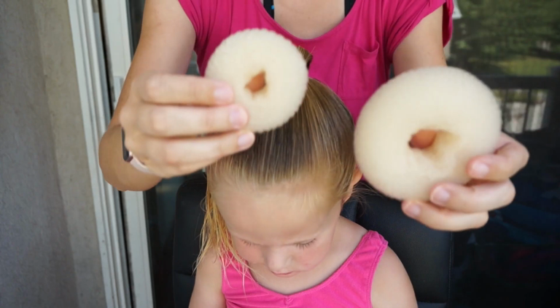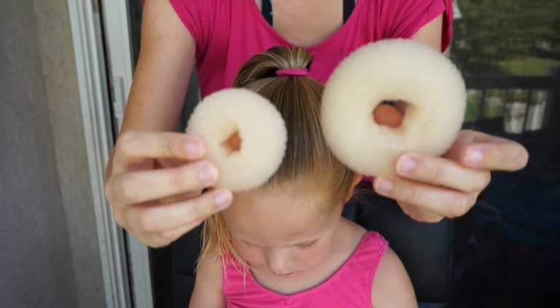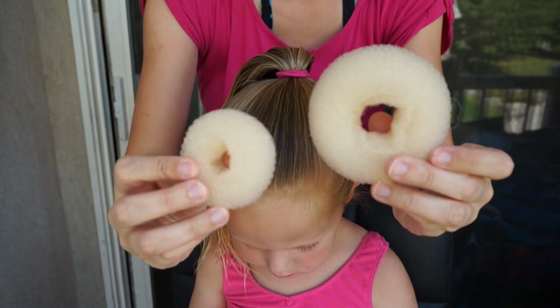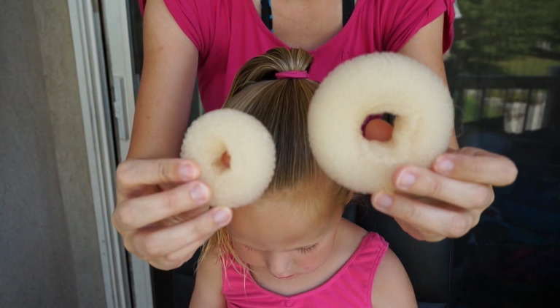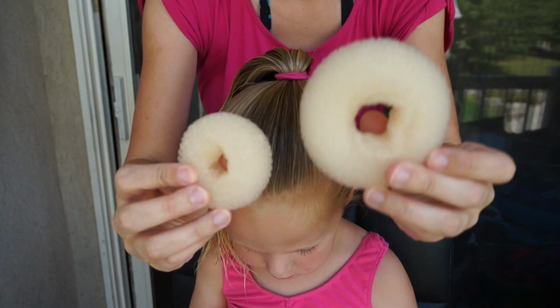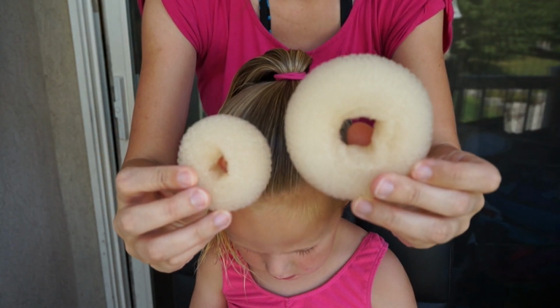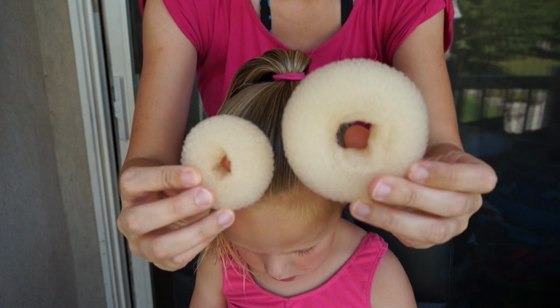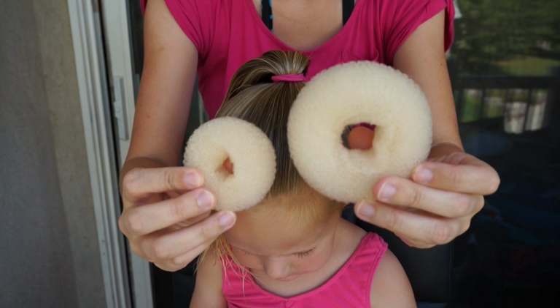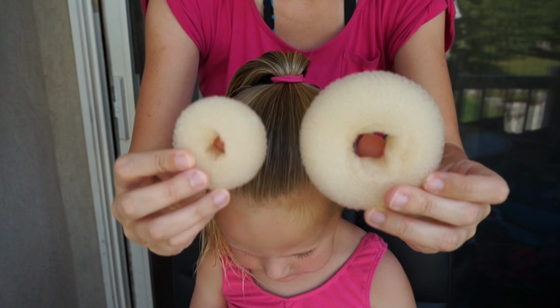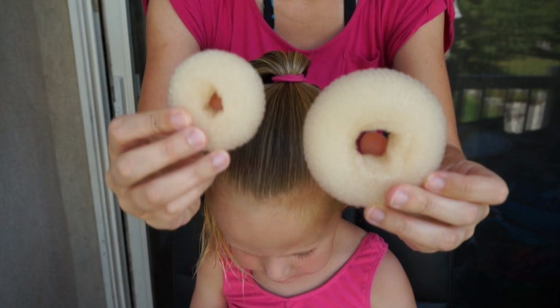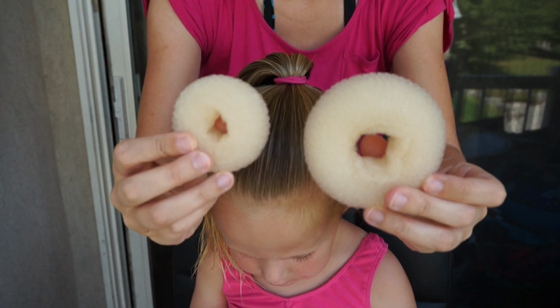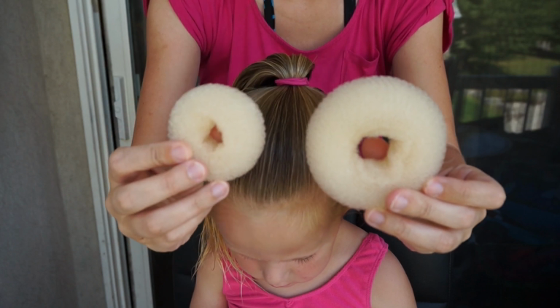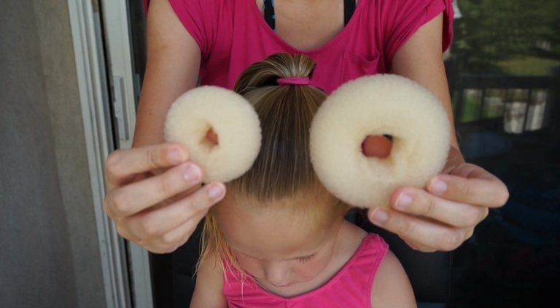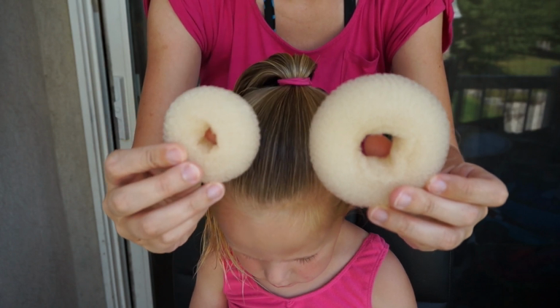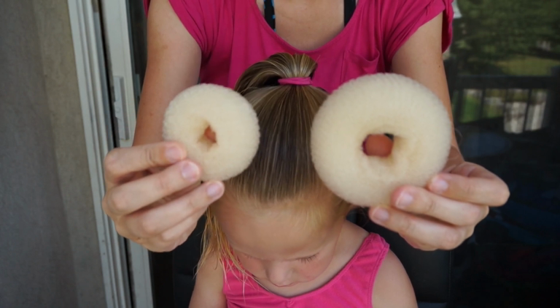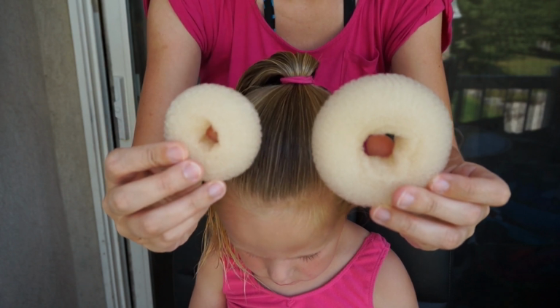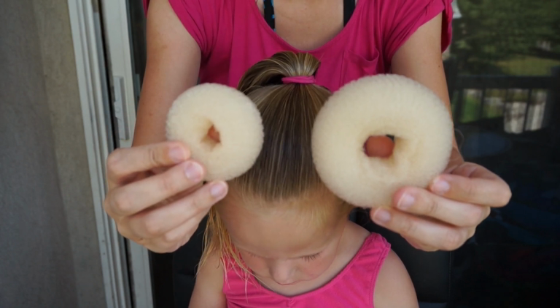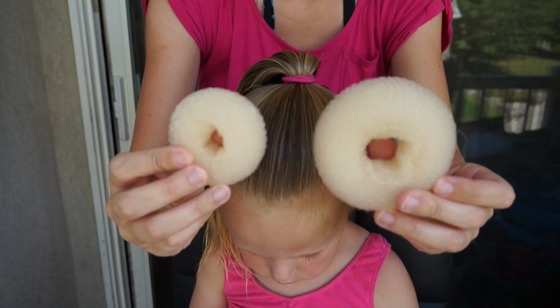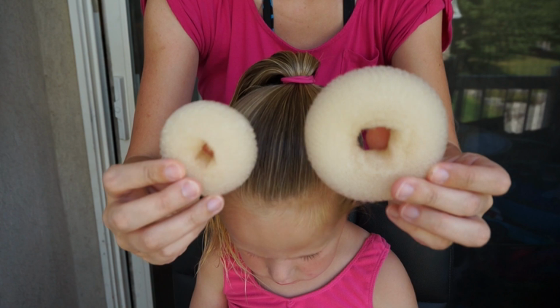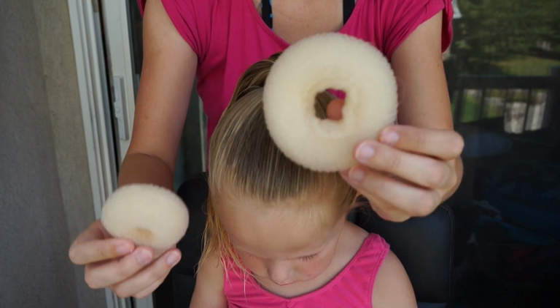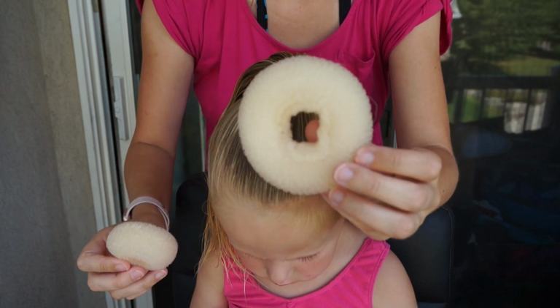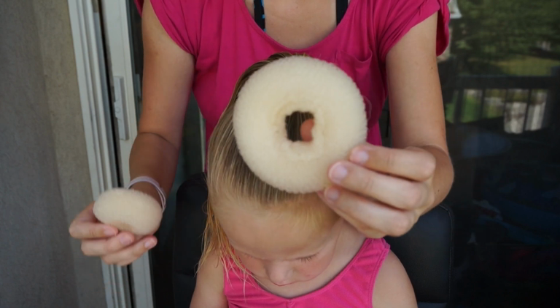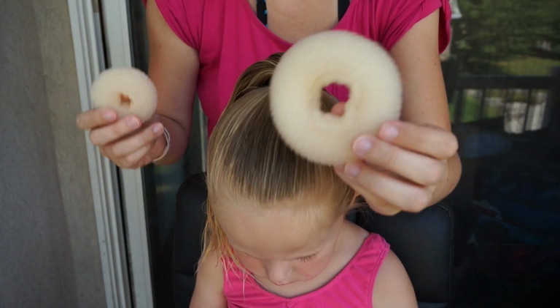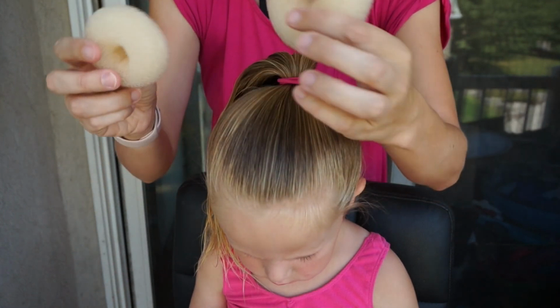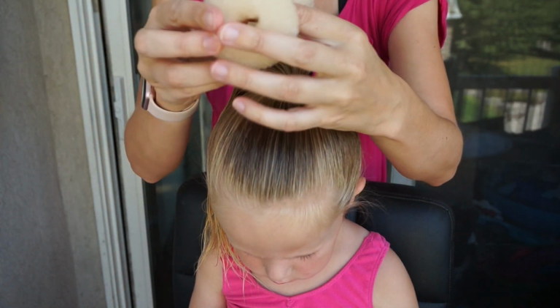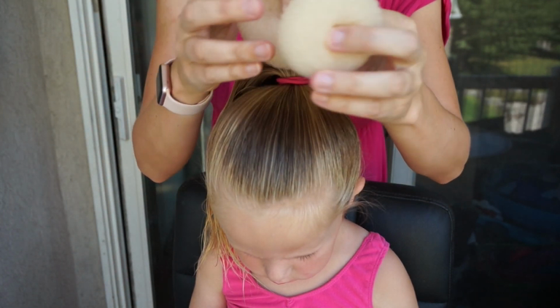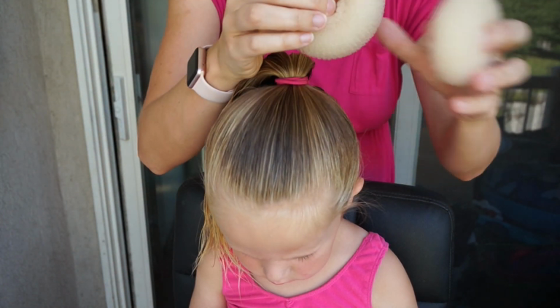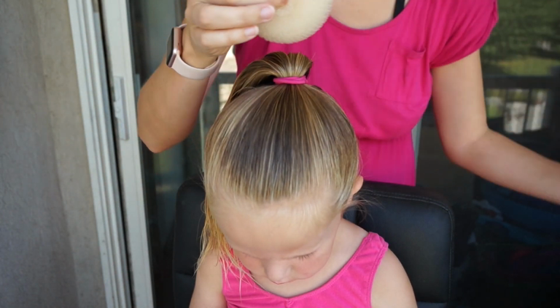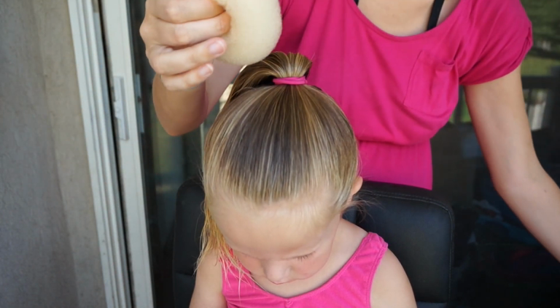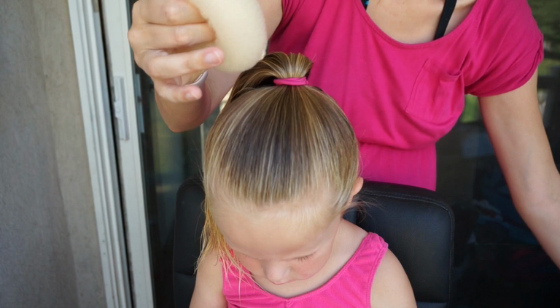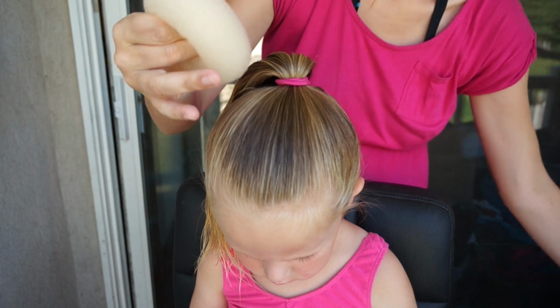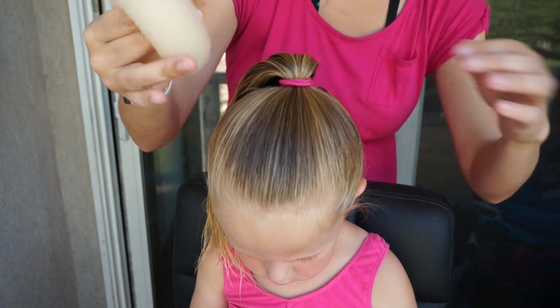I'm going to be using bun donuts for this style. I have a bigger one and a smaller one that I bought off of Amazon — if you're interested, there's a link in the description. I'm going to use the bigger one because it works better in her hair since it's a little bit thicker and longer.